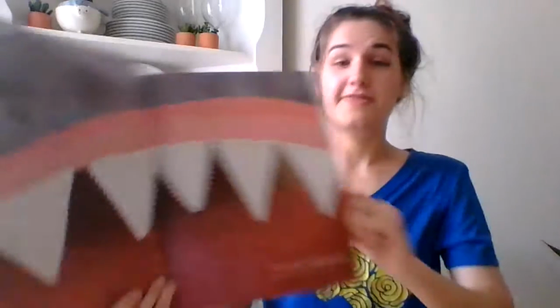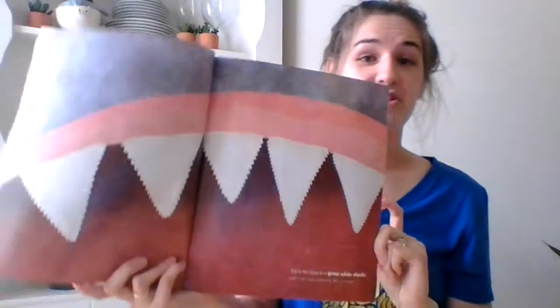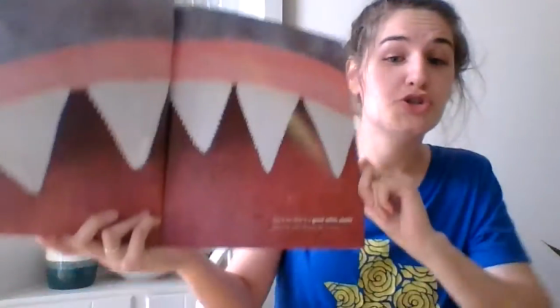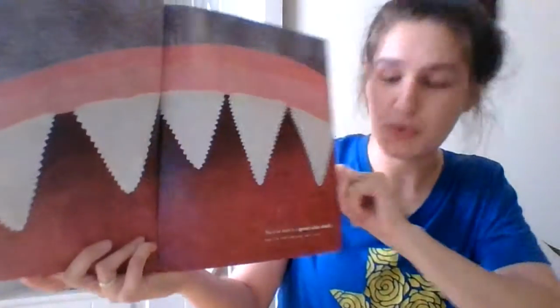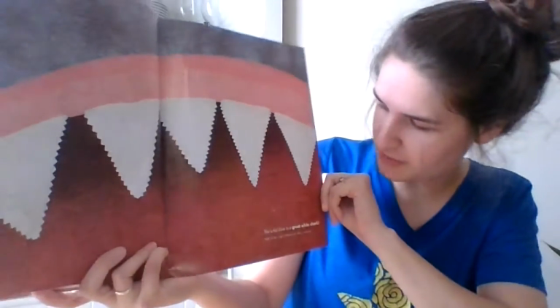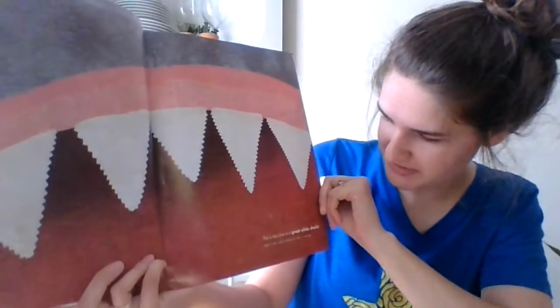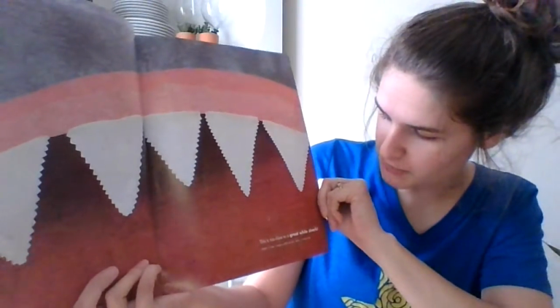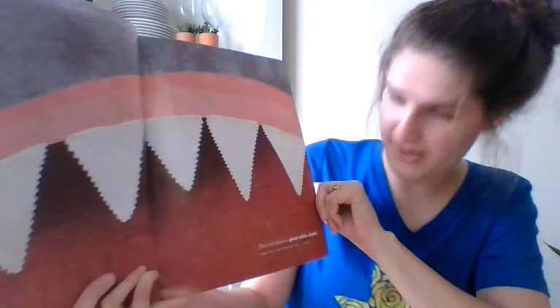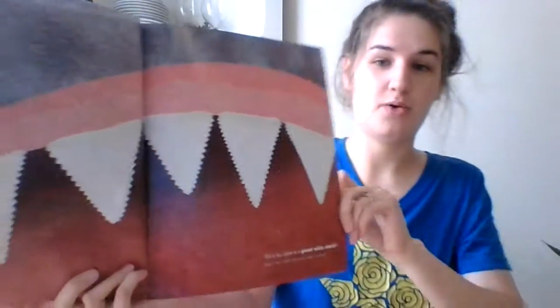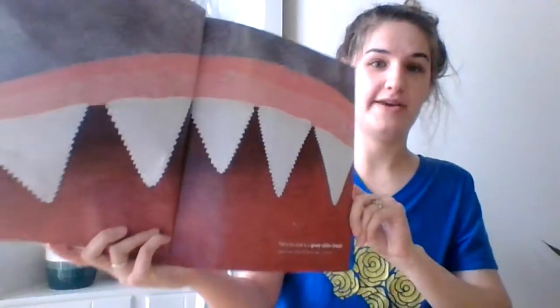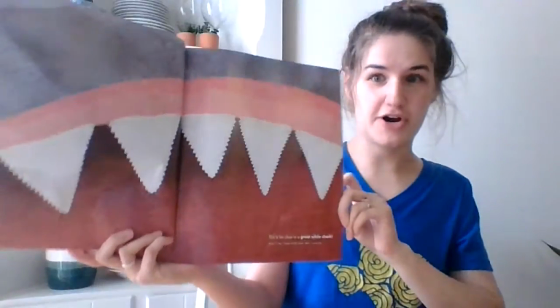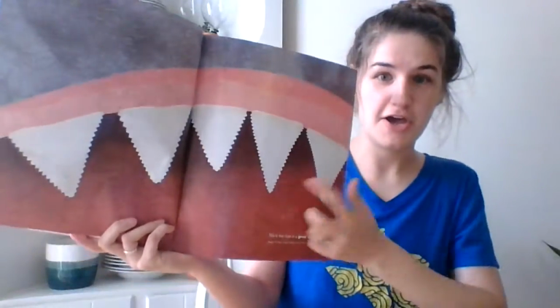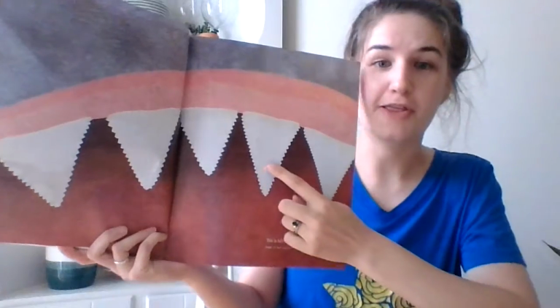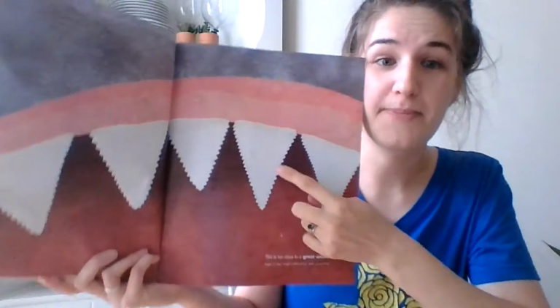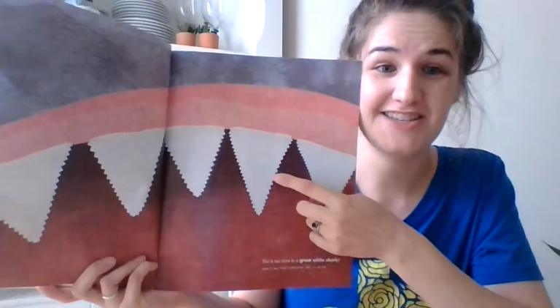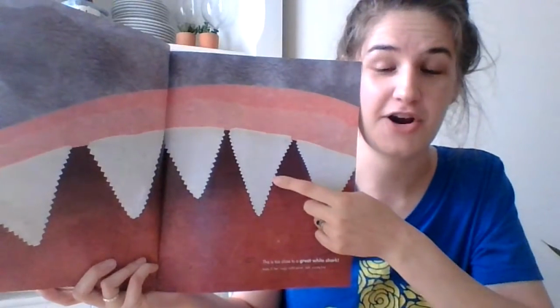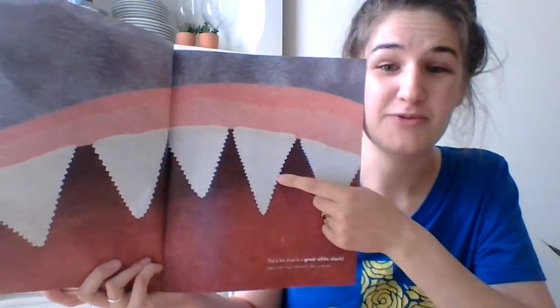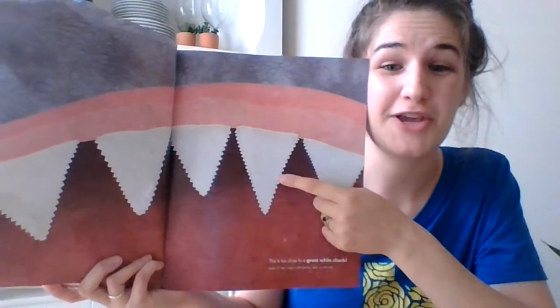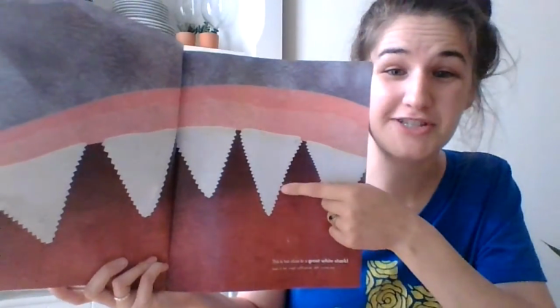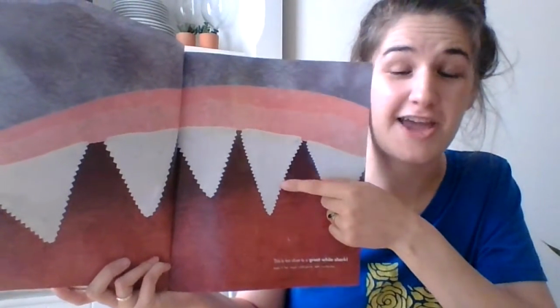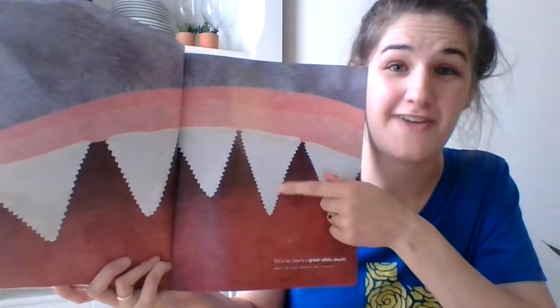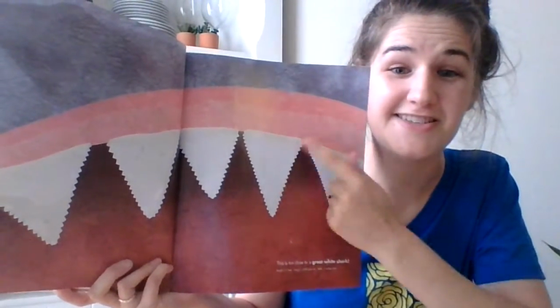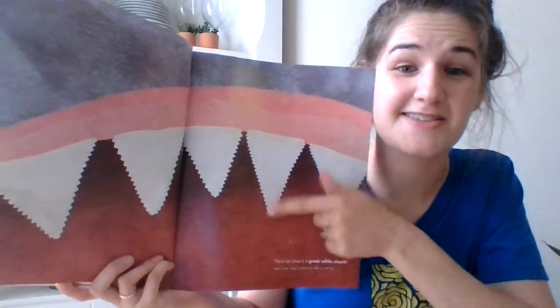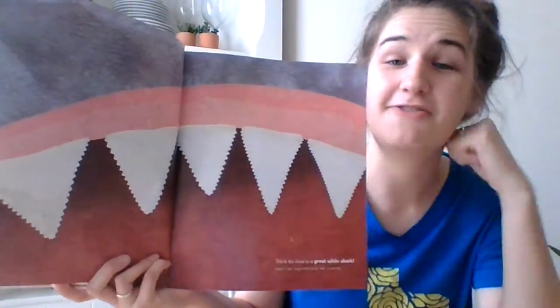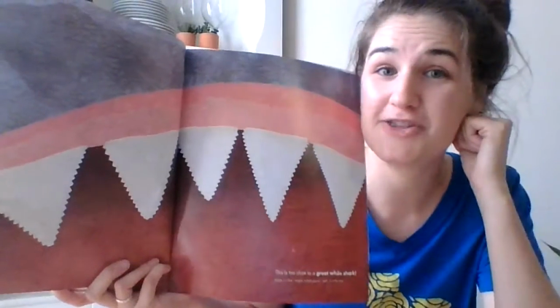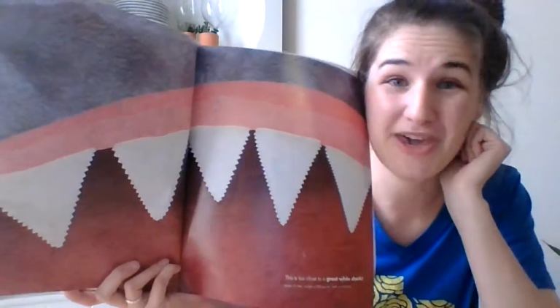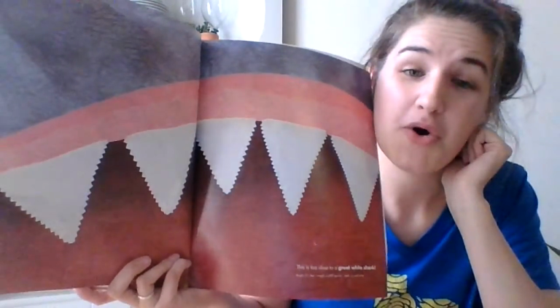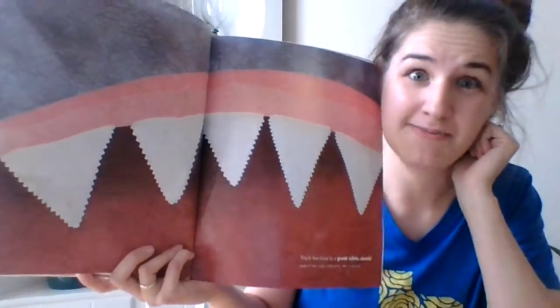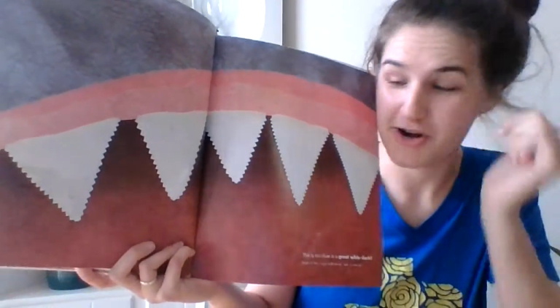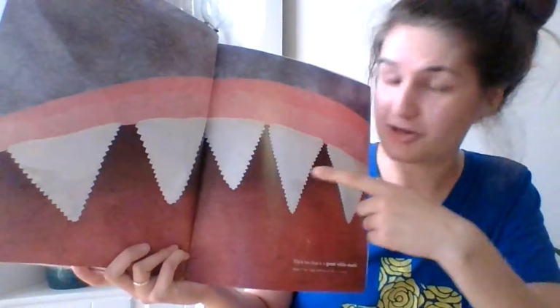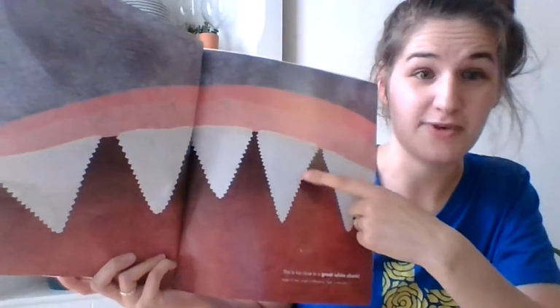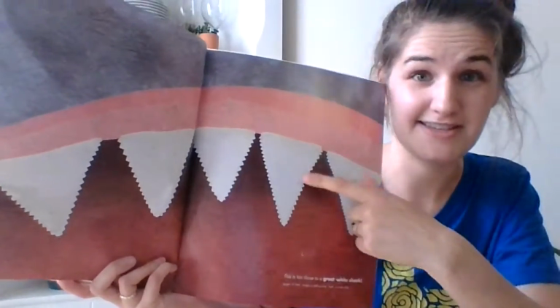That is too close to a great white shark. Look how big his teeth are. I want you to look at your teeth and your family's teeth and see if your teeth are bigger or smaller than a great white's teeth.